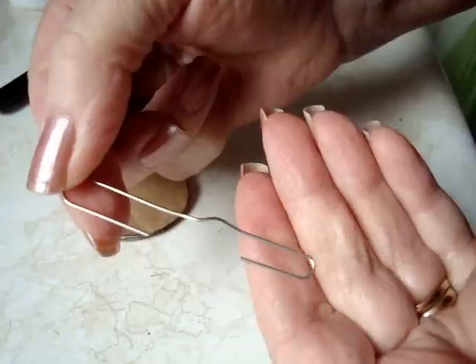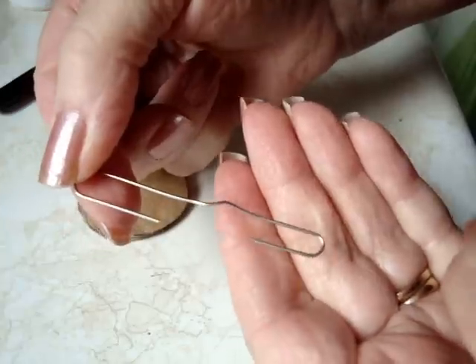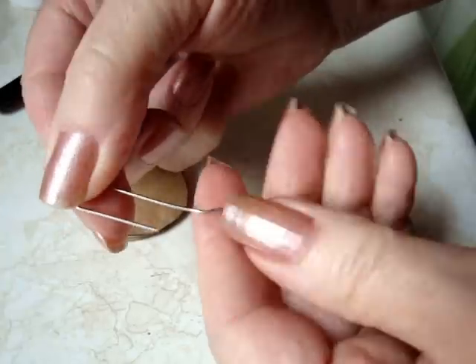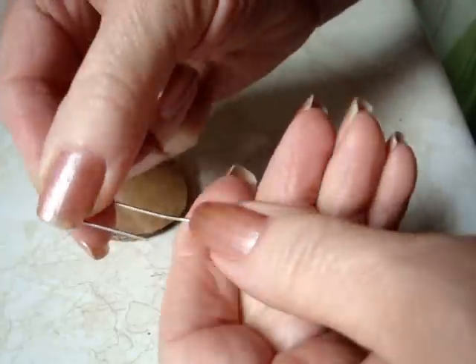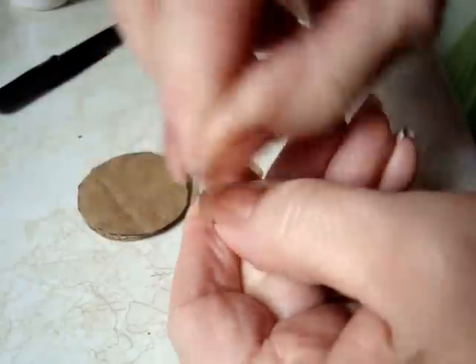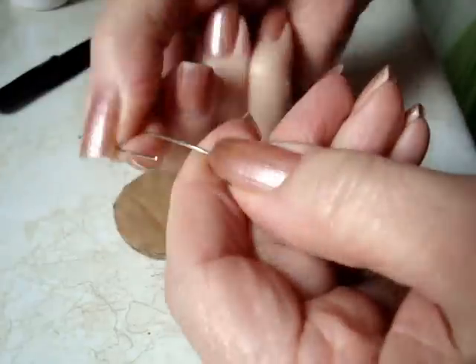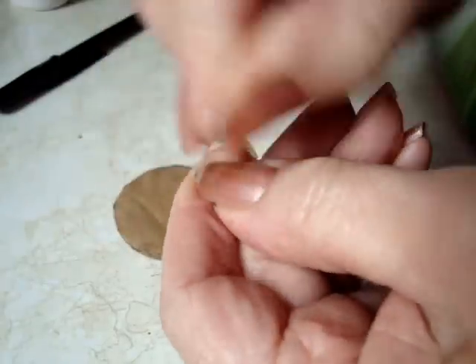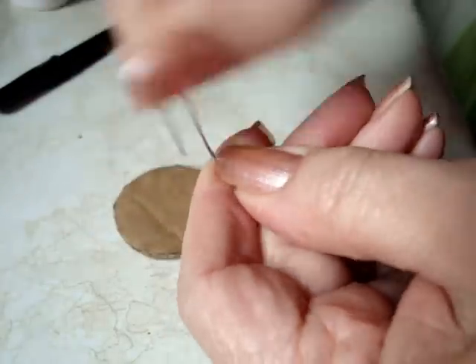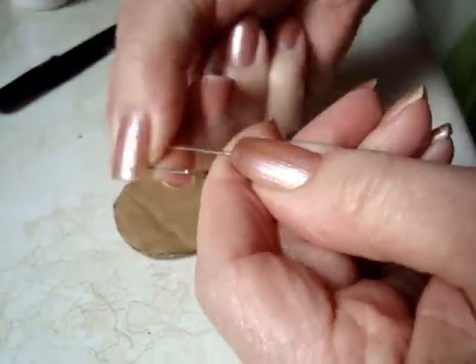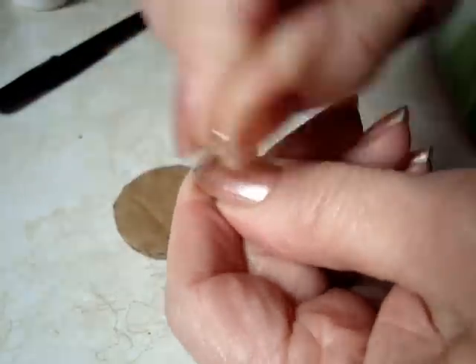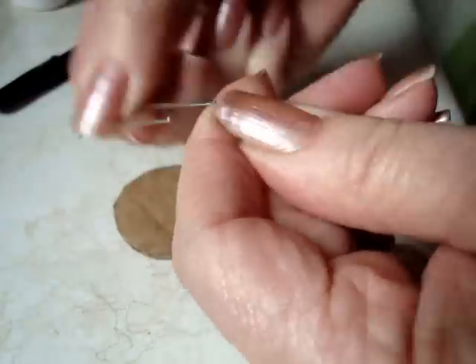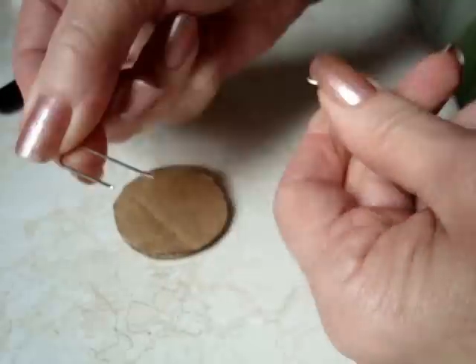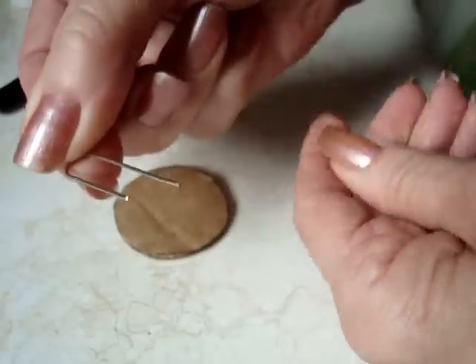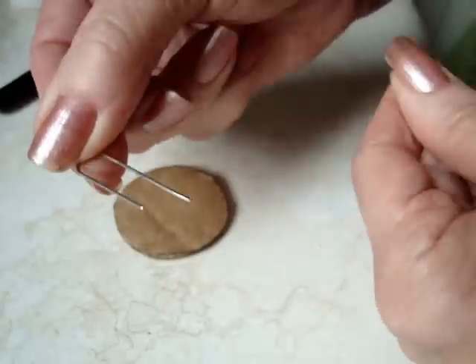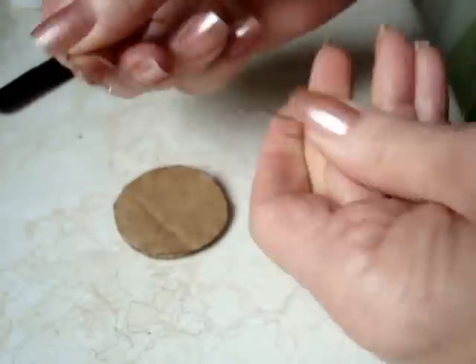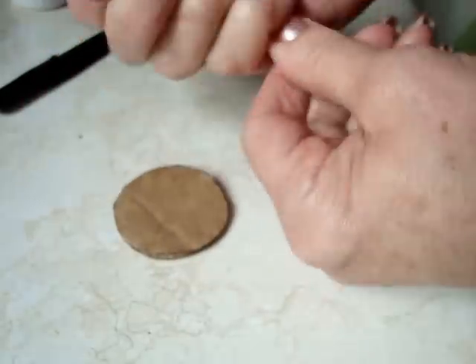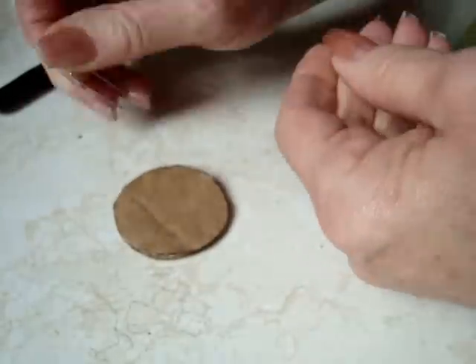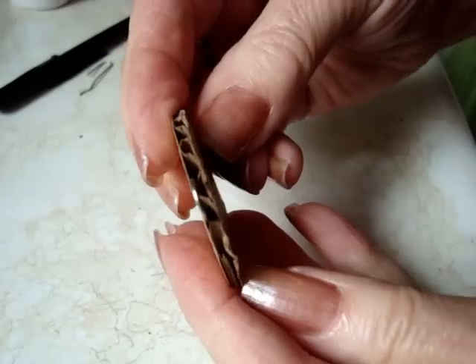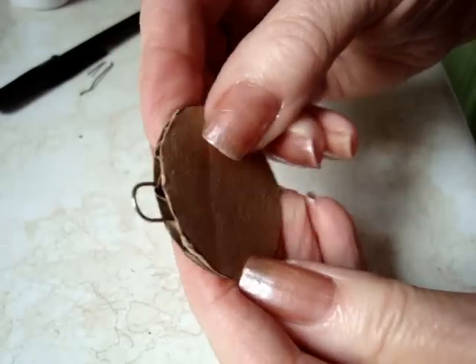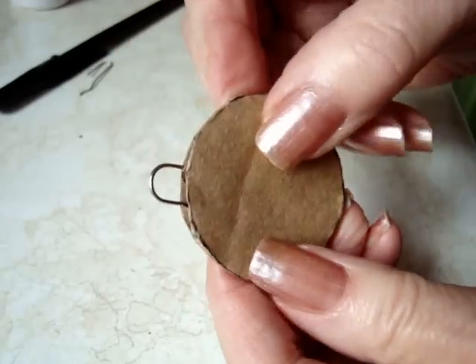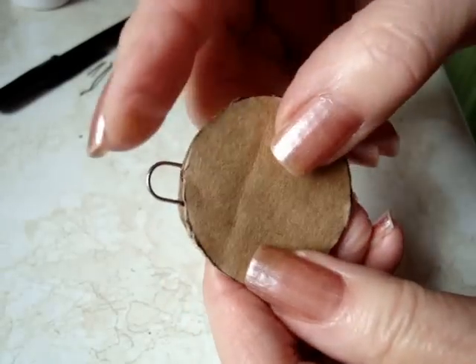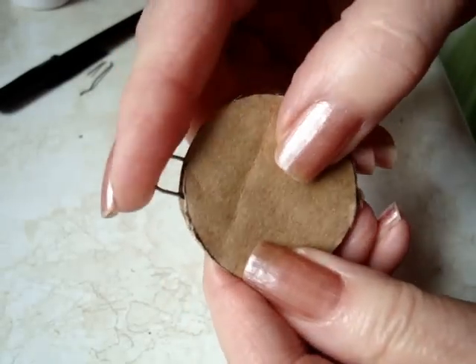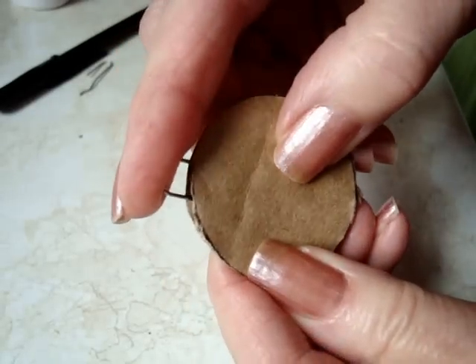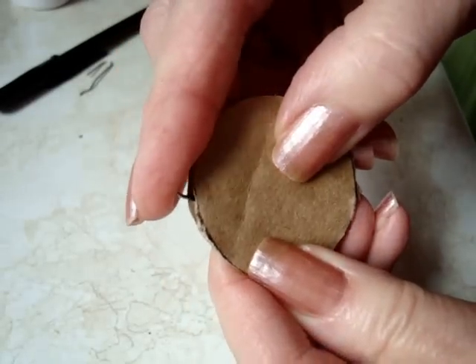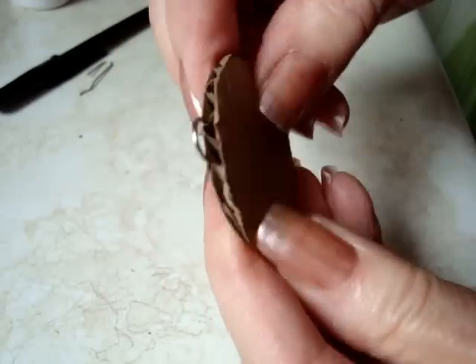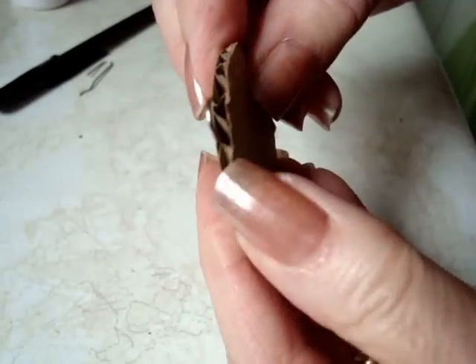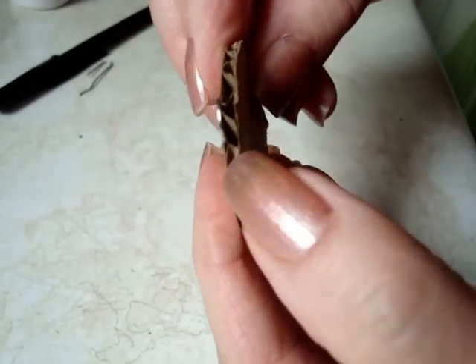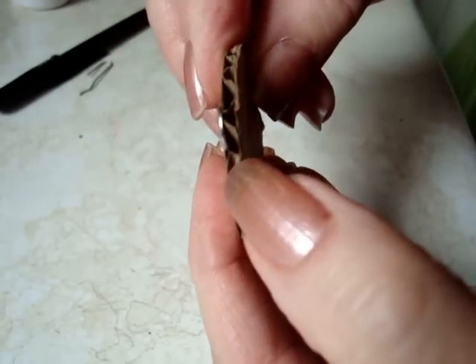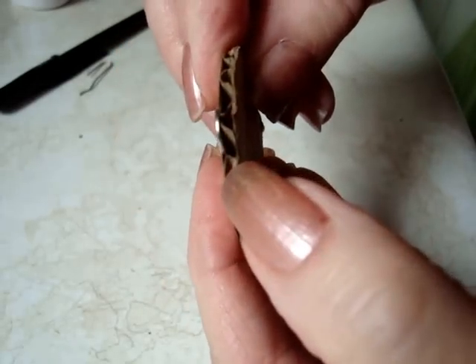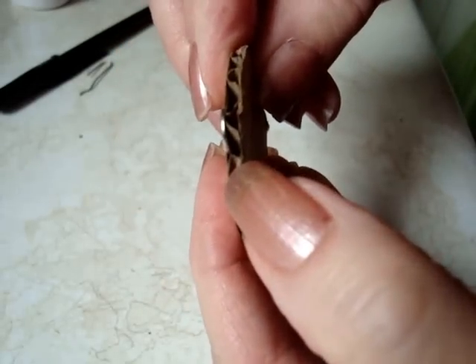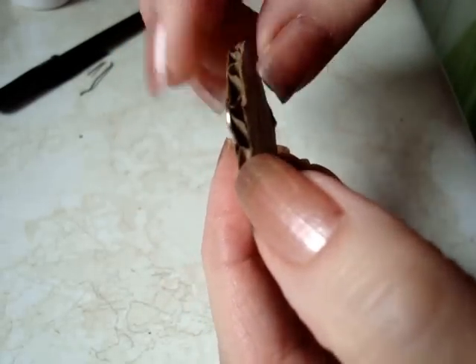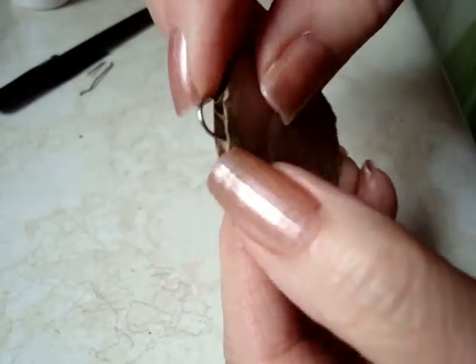Open a paper clip and just bend it back and forth several times until it breaks. Find a place to slide it in through the slots of the cardboard.